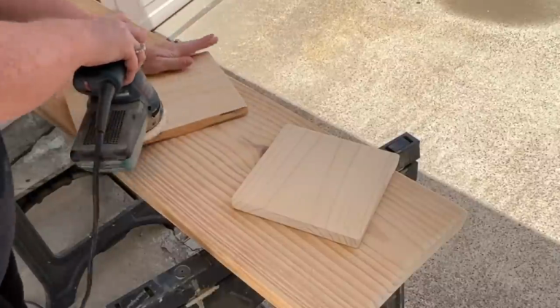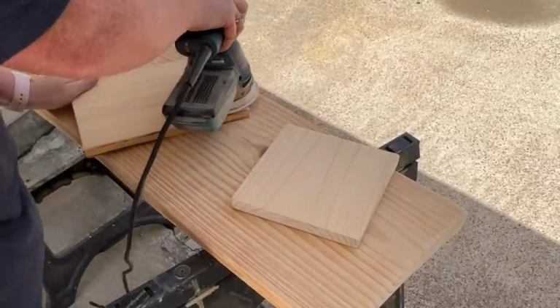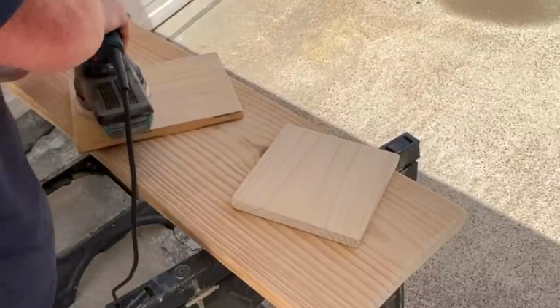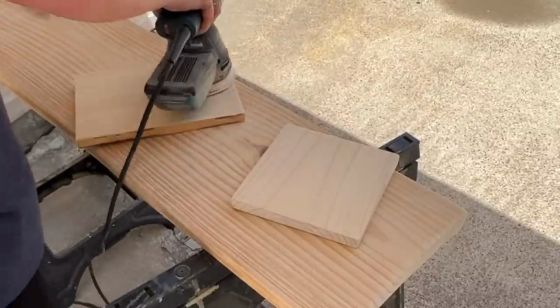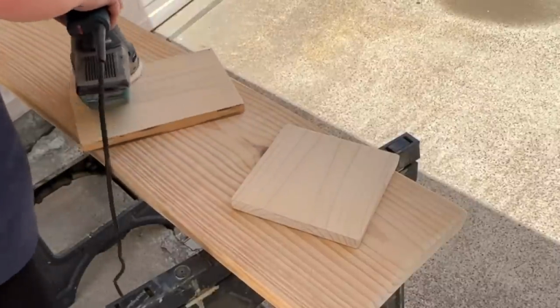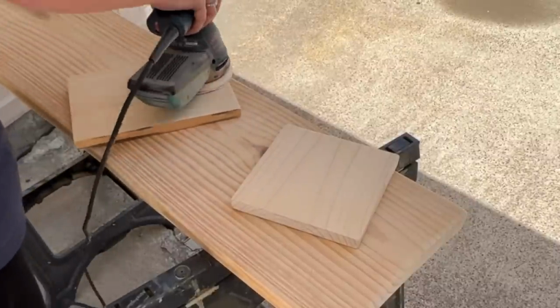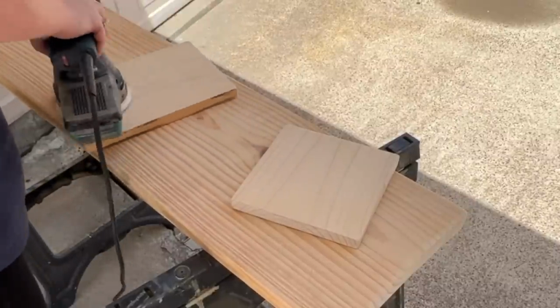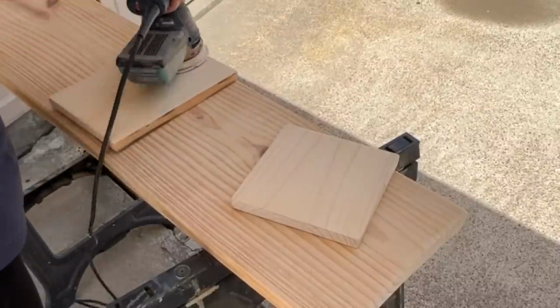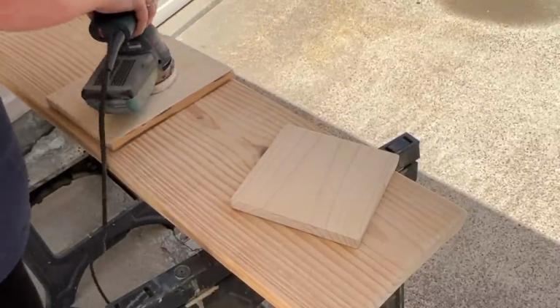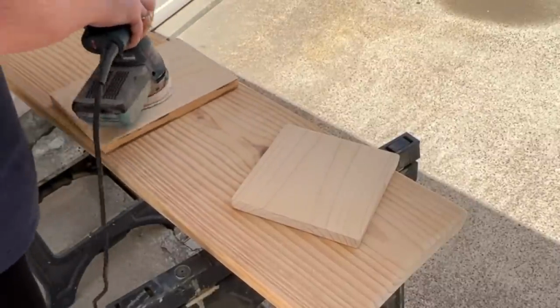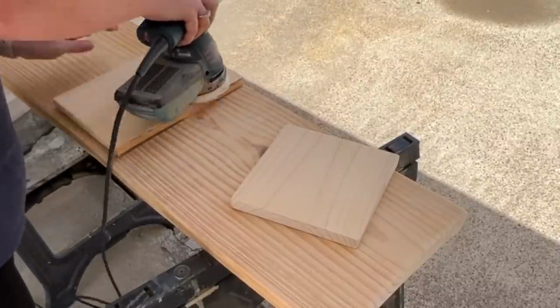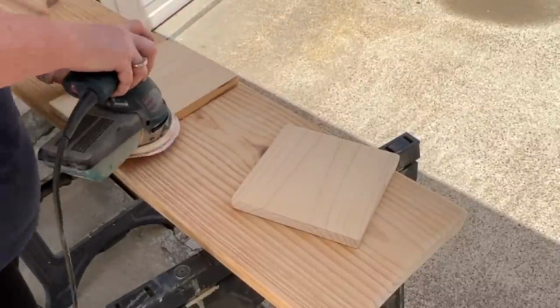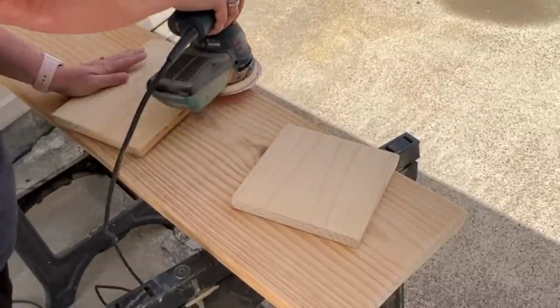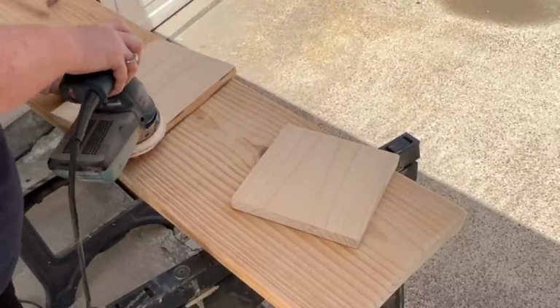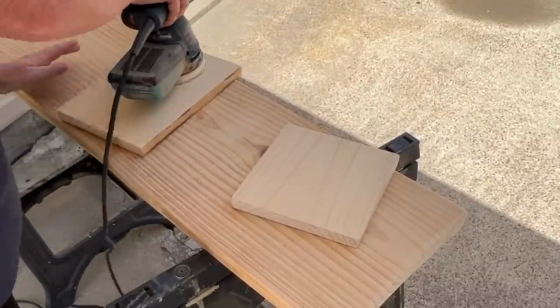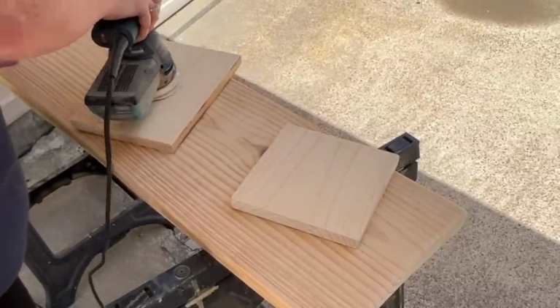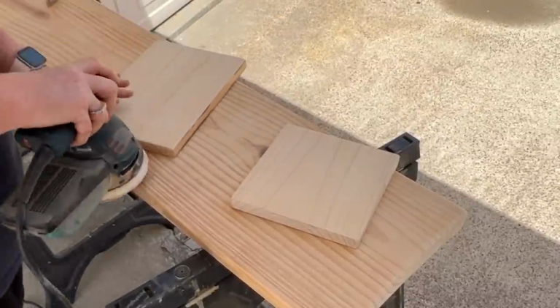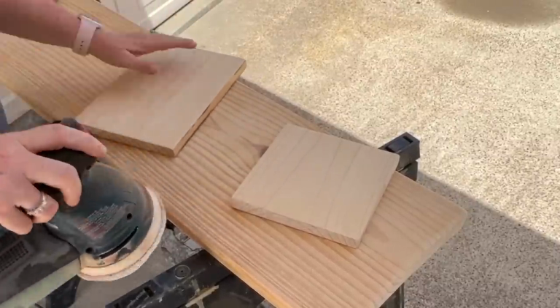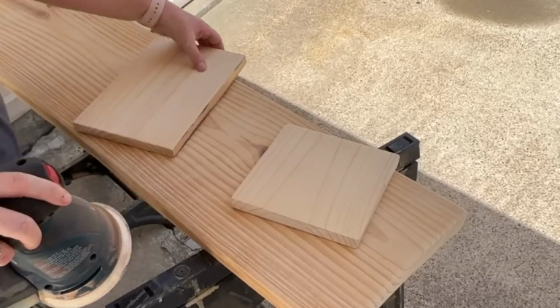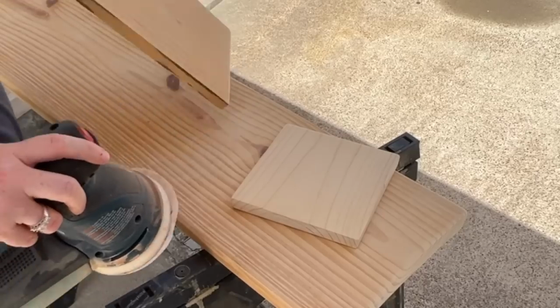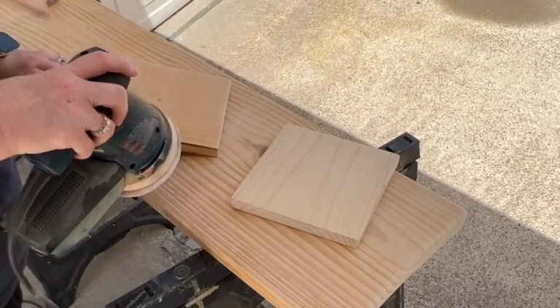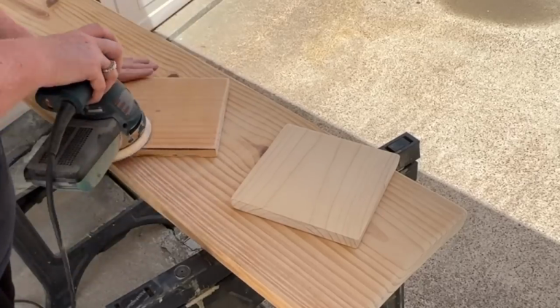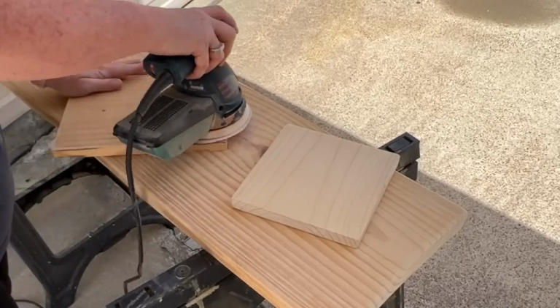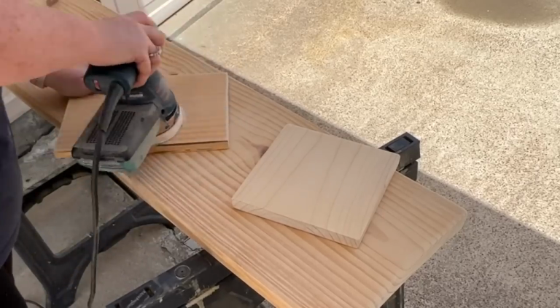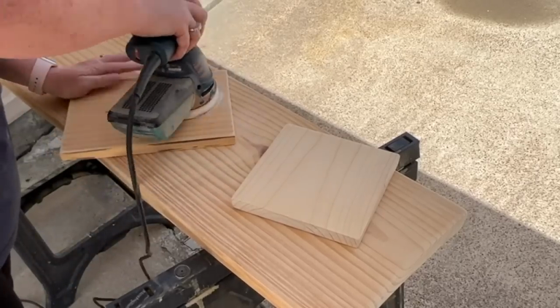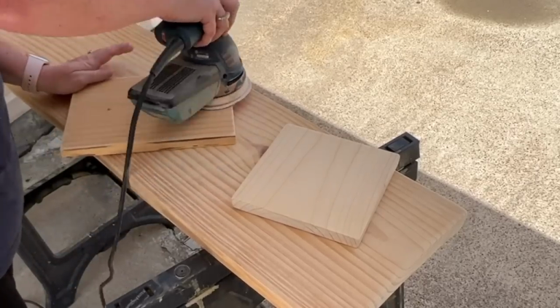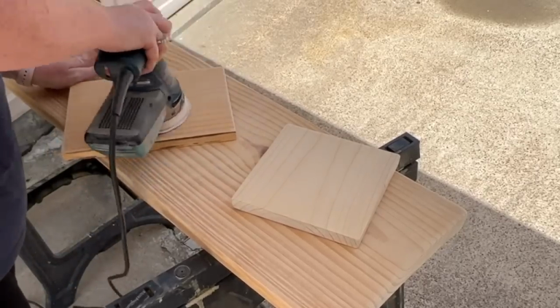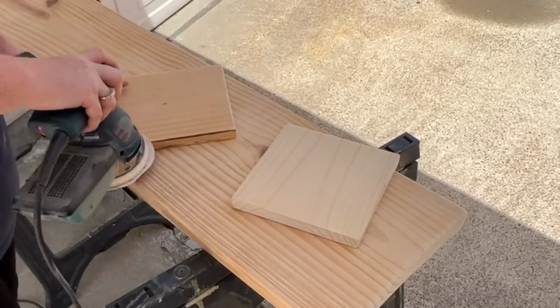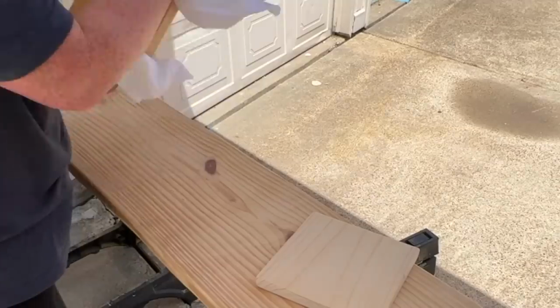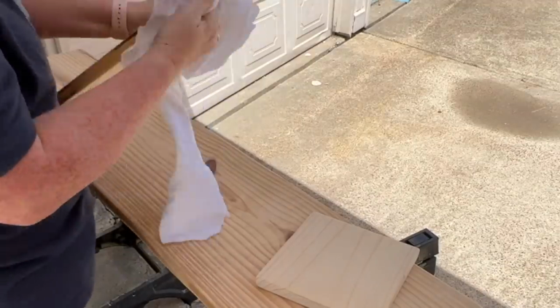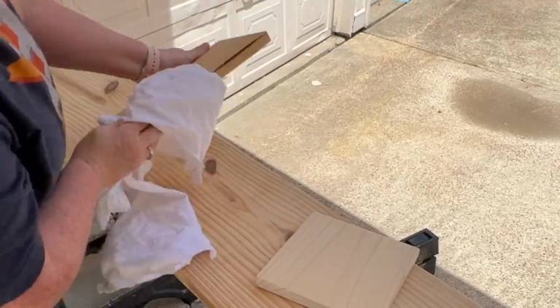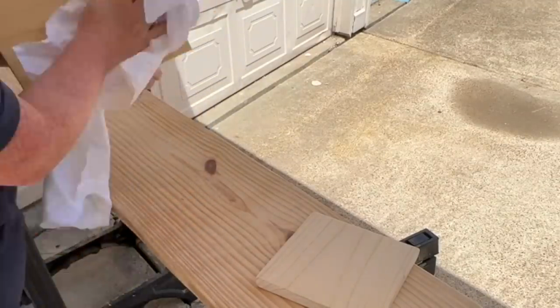I sanded both of my boards down with 220 grit sandpaper. Because I was using a better quality wood, I wiped them down really good and then stained them again with that Dark Walnut Minwax stain.